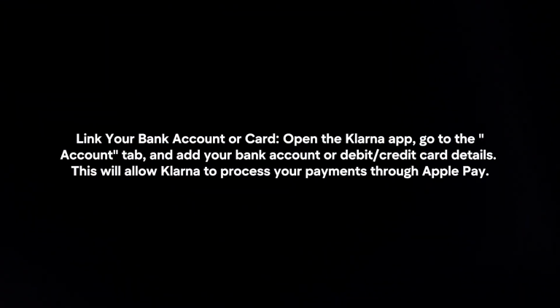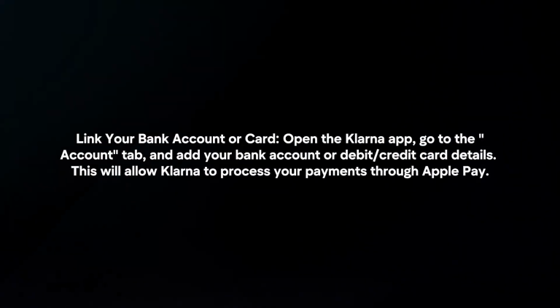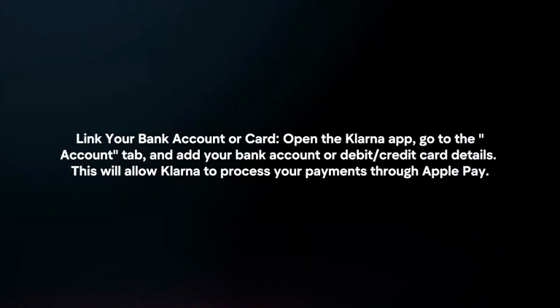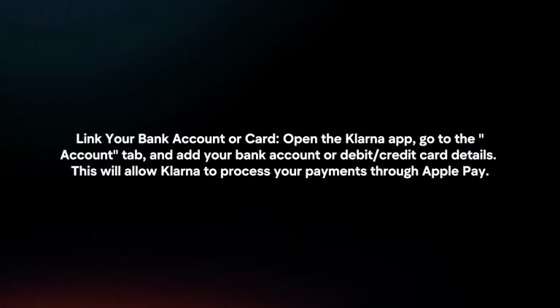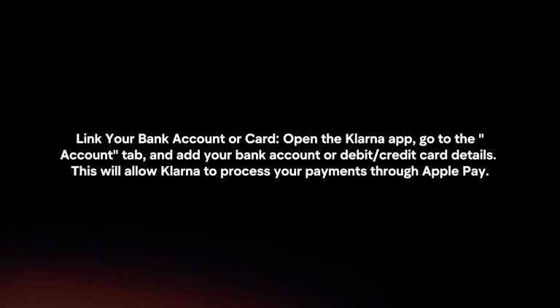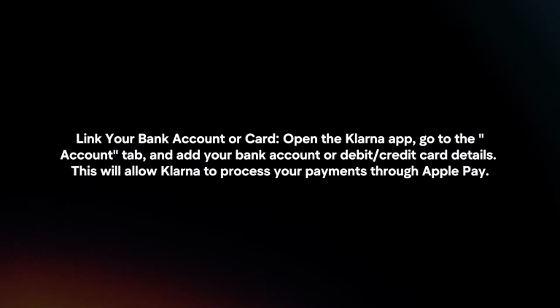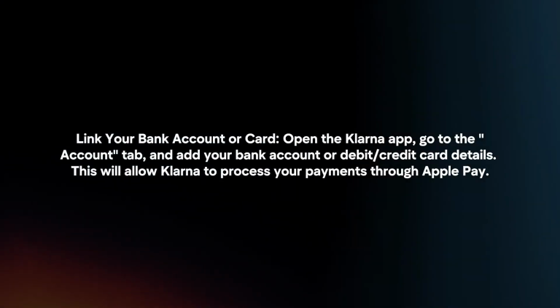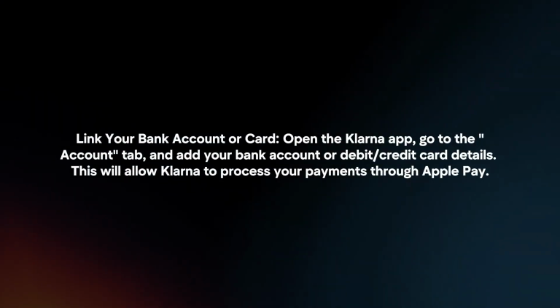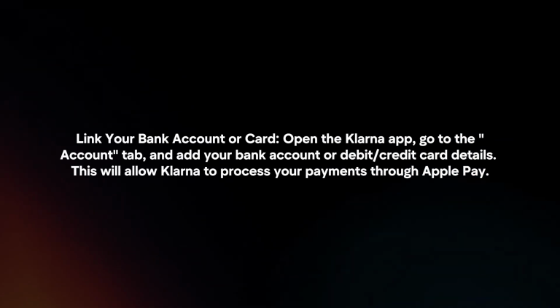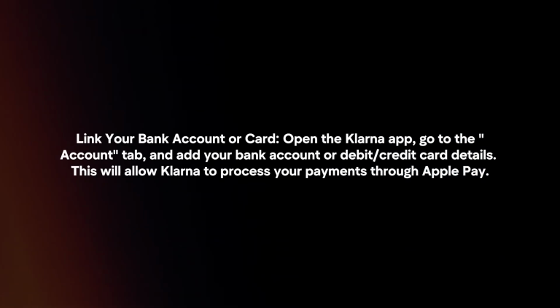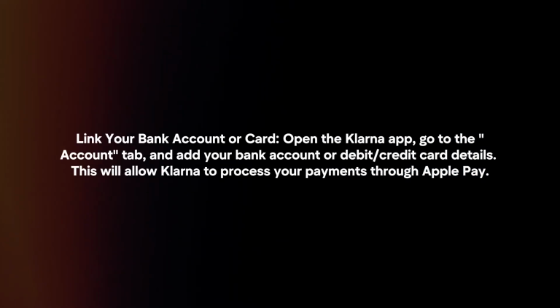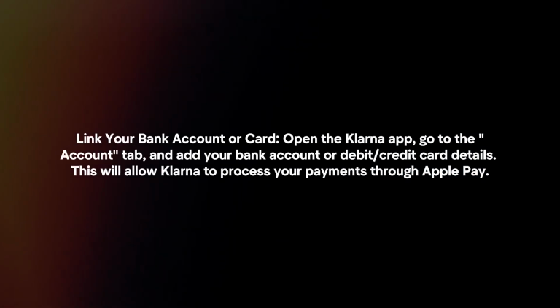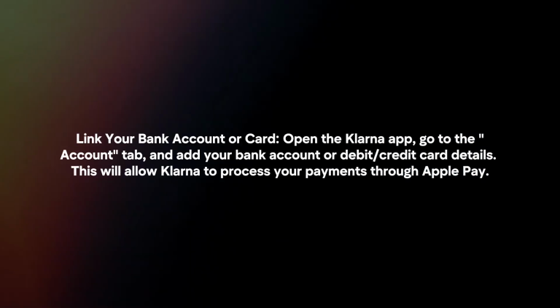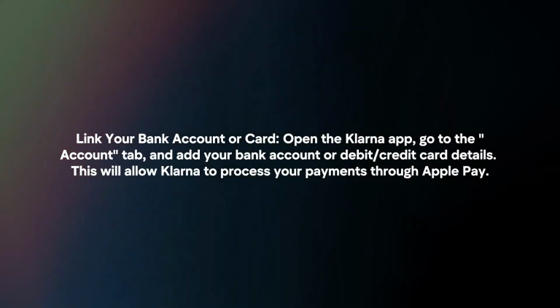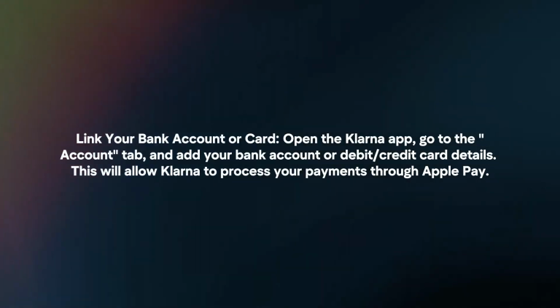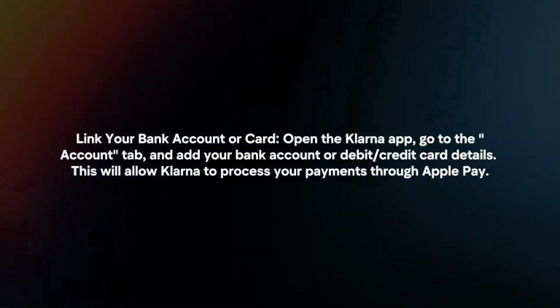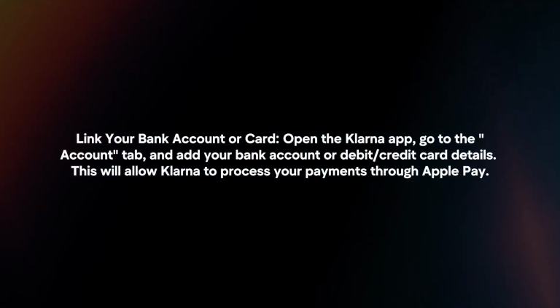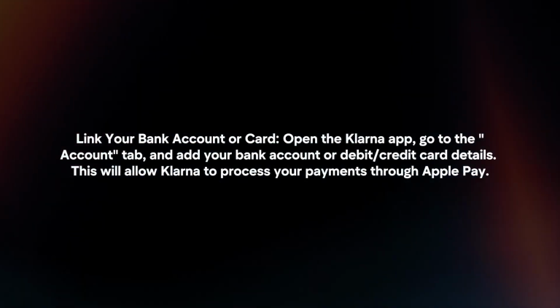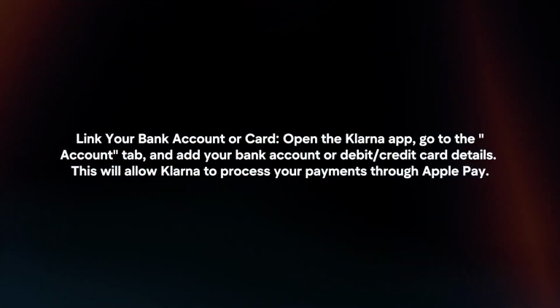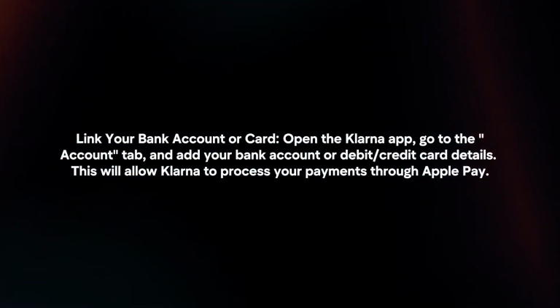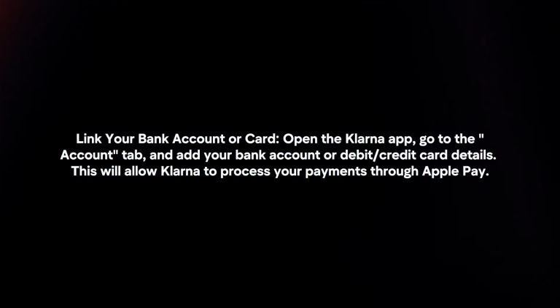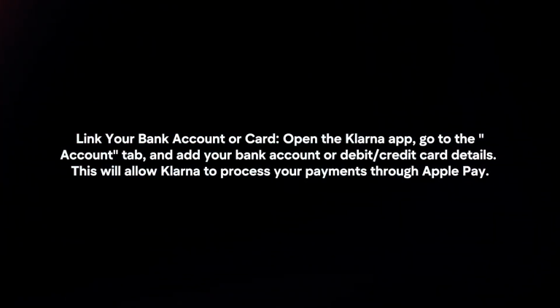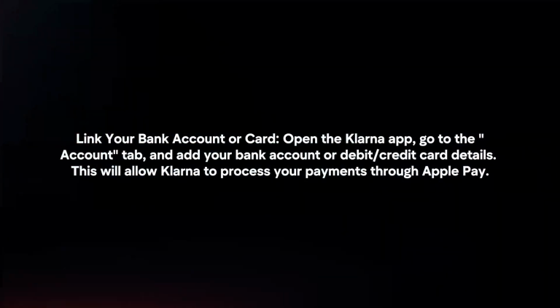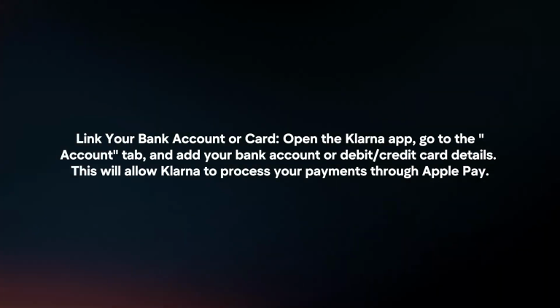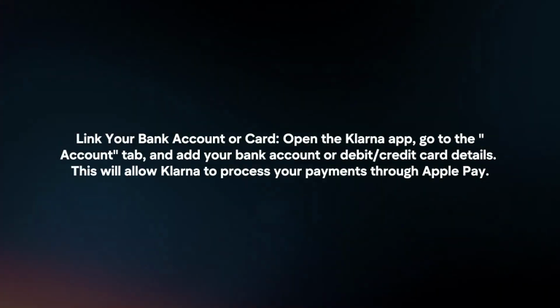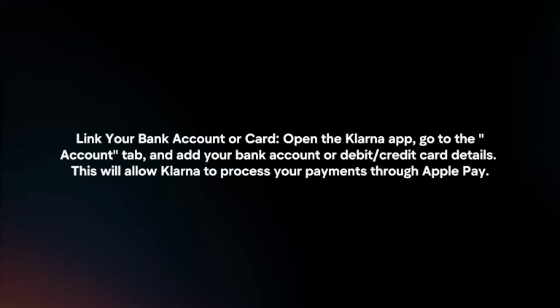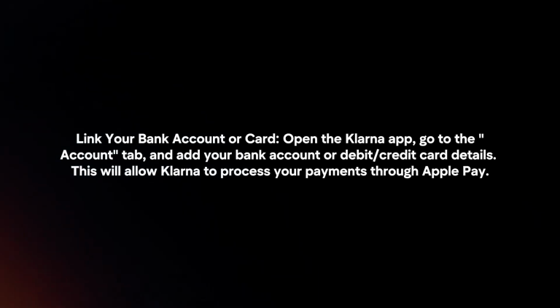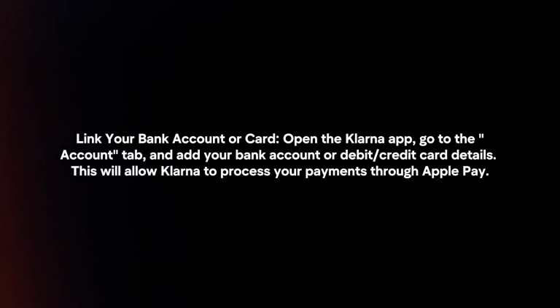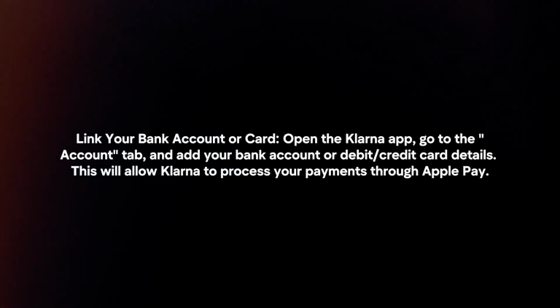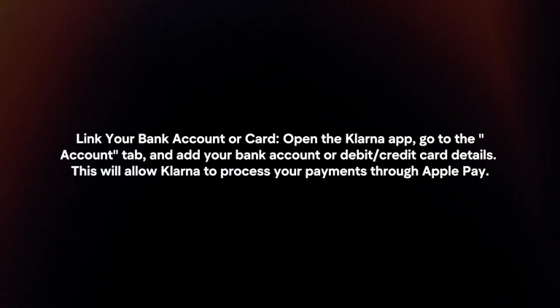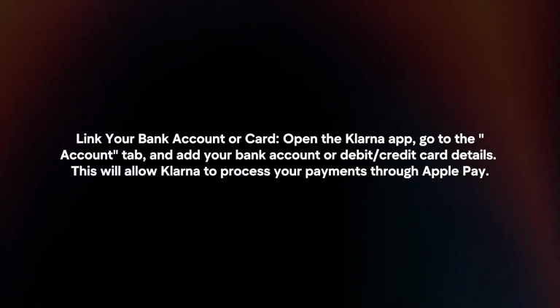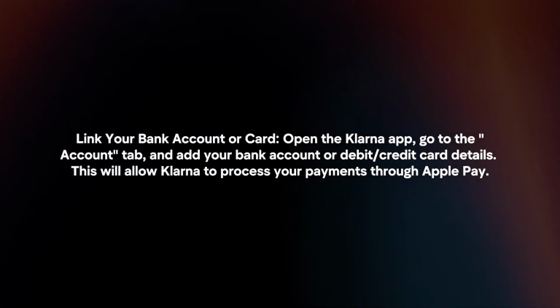Next, link your bank account or card. Open the Klarna app, go to the Account tab and add your bank account or debit or credit card details. This will allow Klarna to process your payments through Apple Pay.